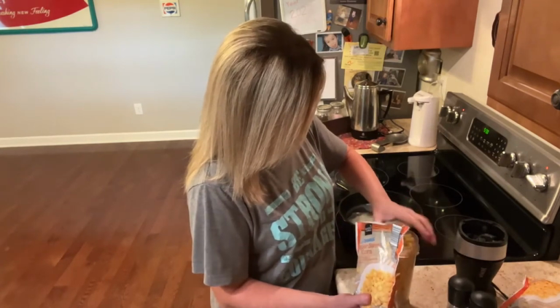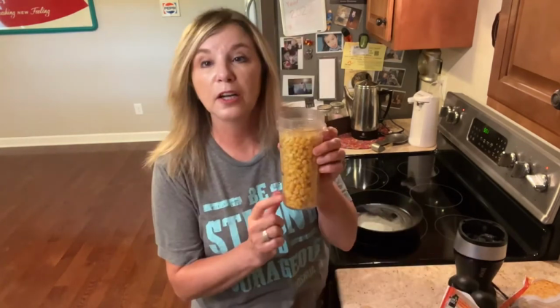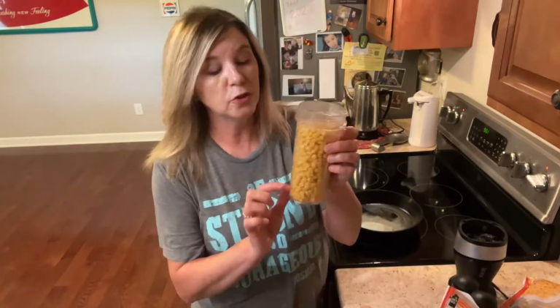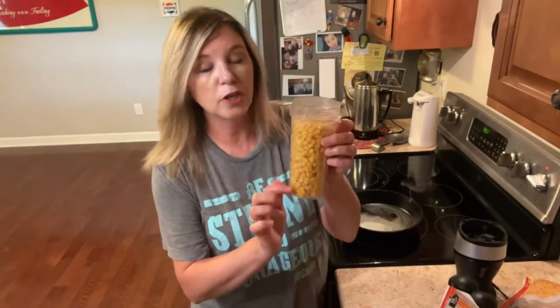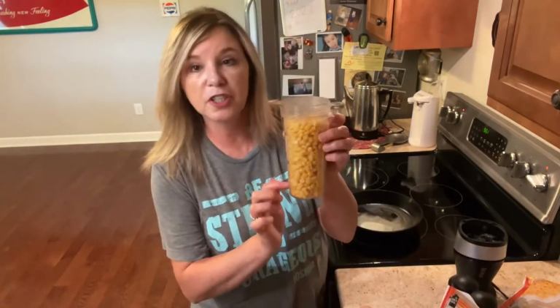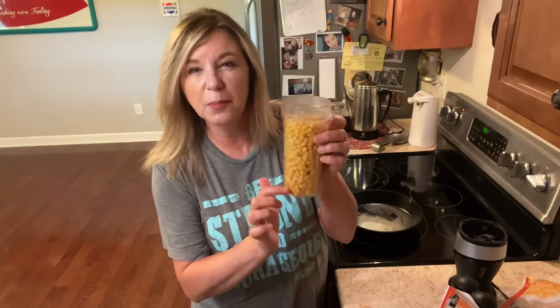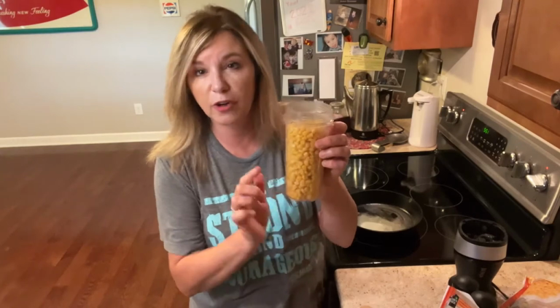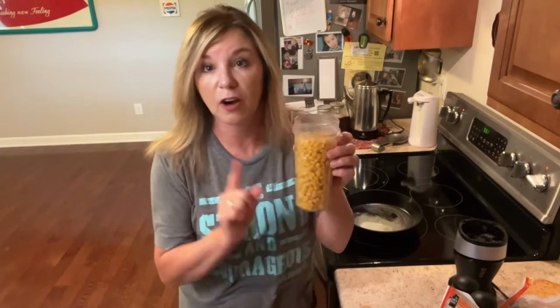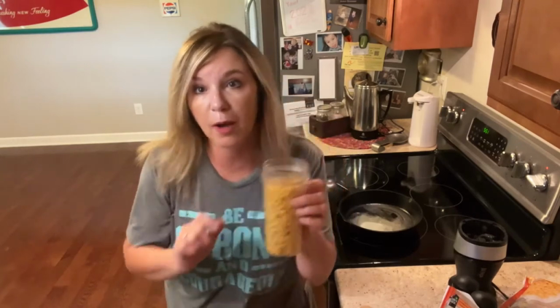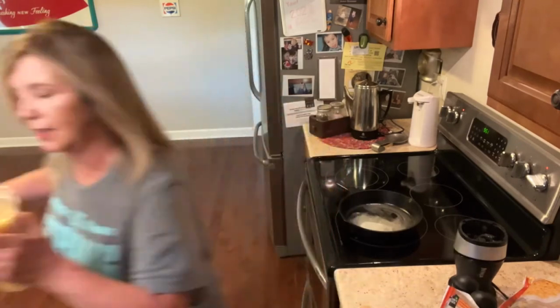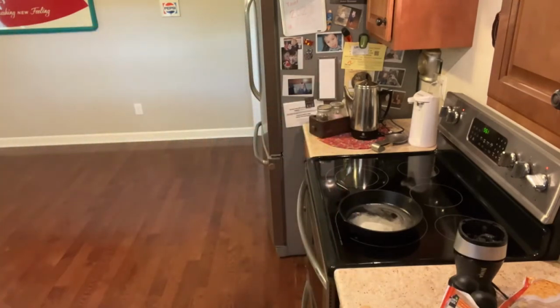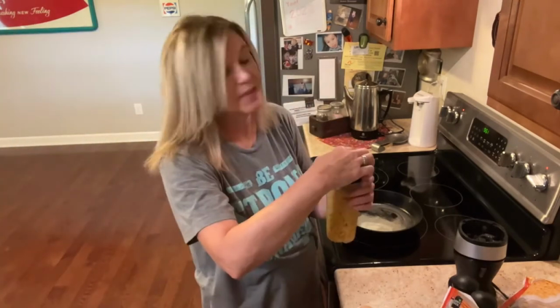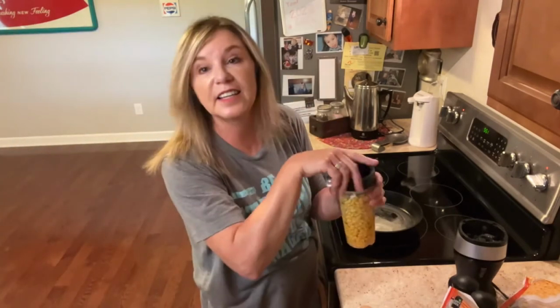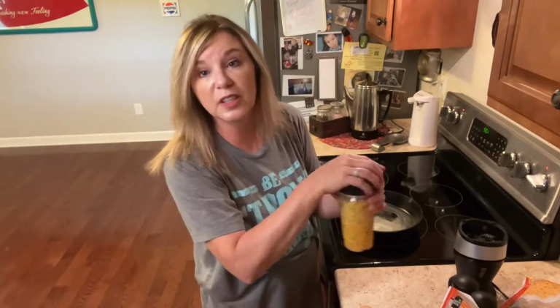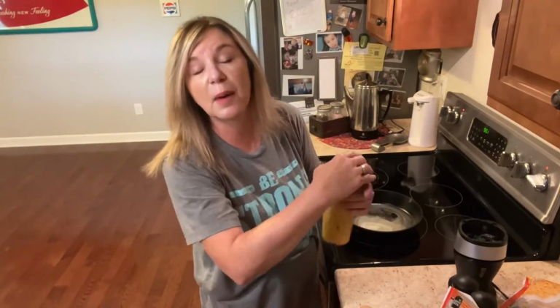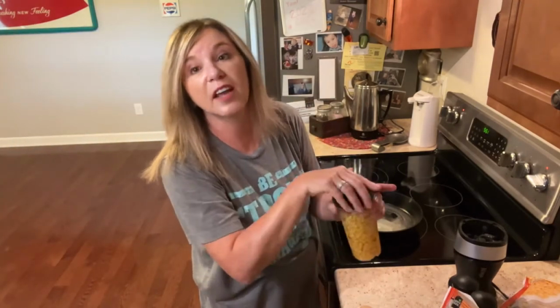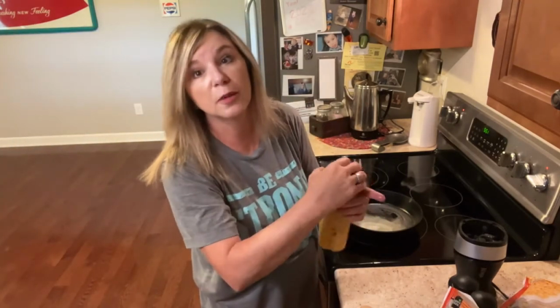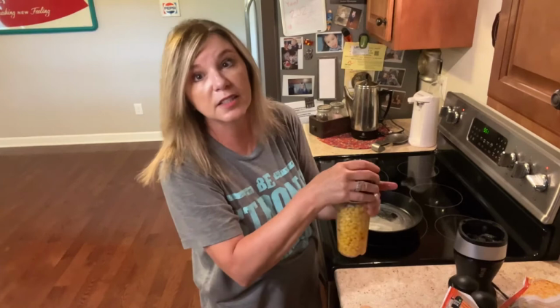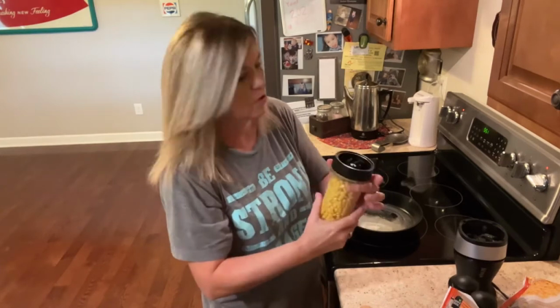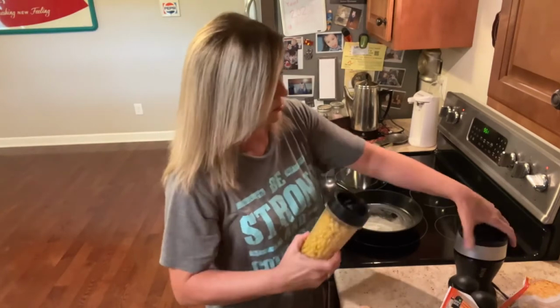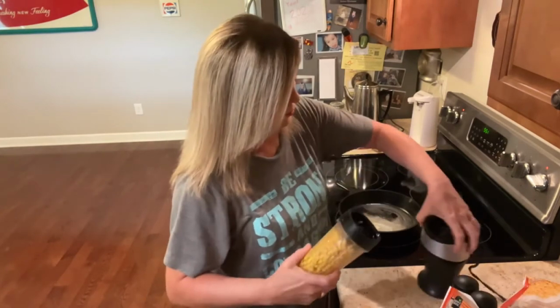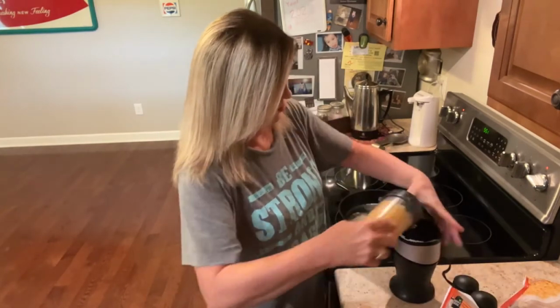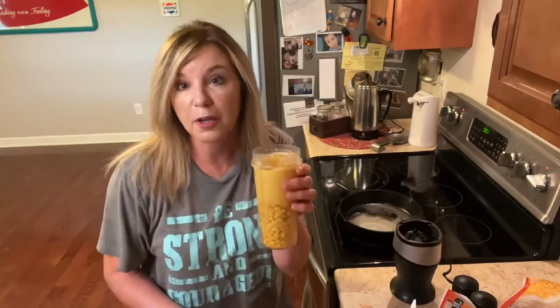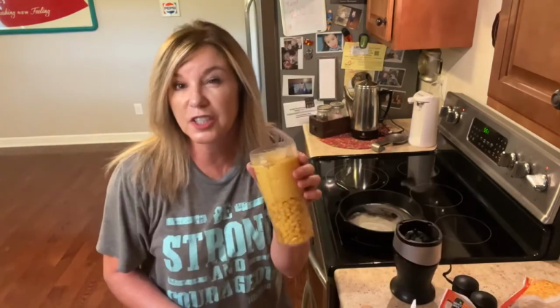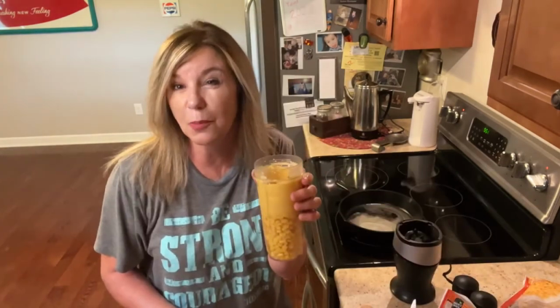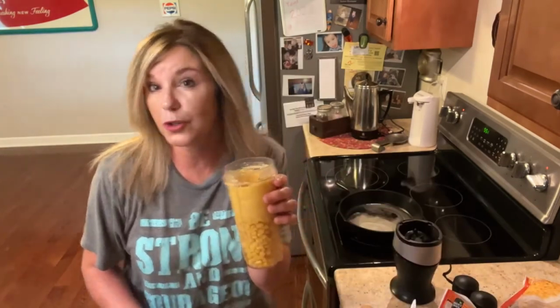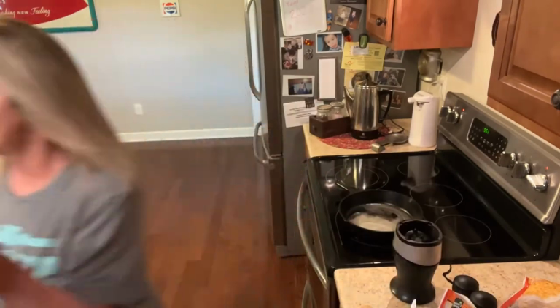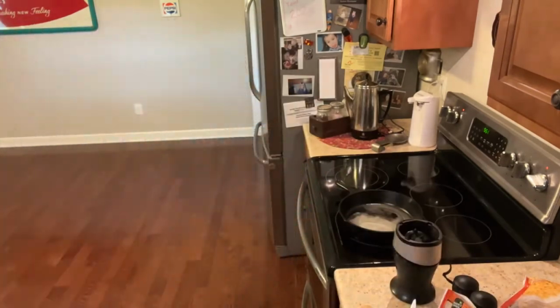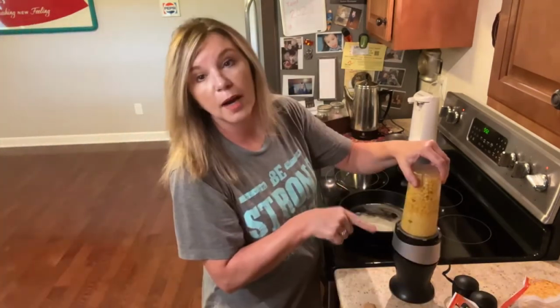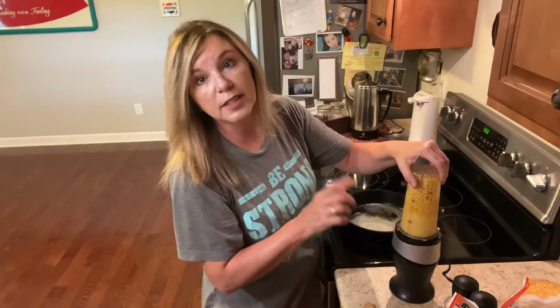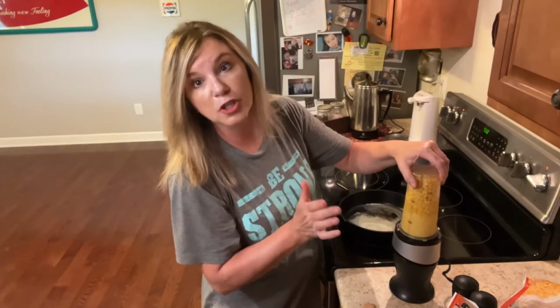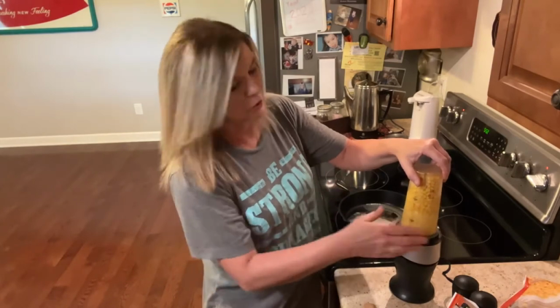Got my cup full. I'm gonna put just a little bit of water in there. This Ninja Bullet is my favorite appliance of all. I'm gonna put just a little more water in this — my corn is partially frozen.